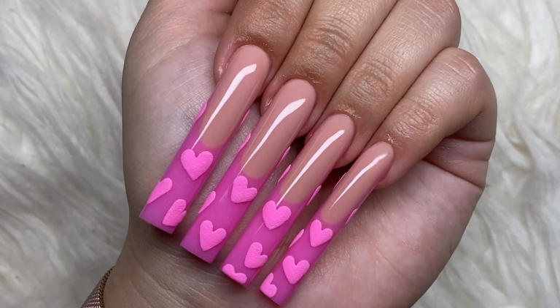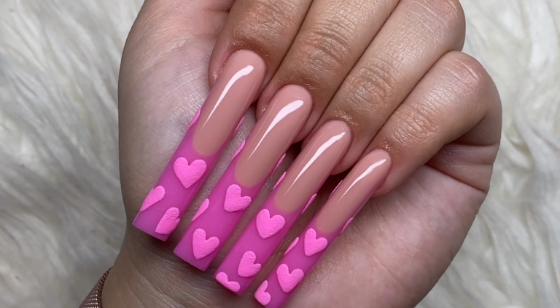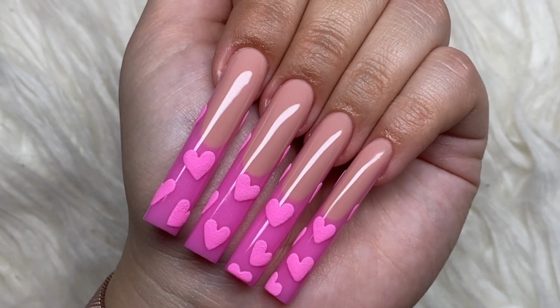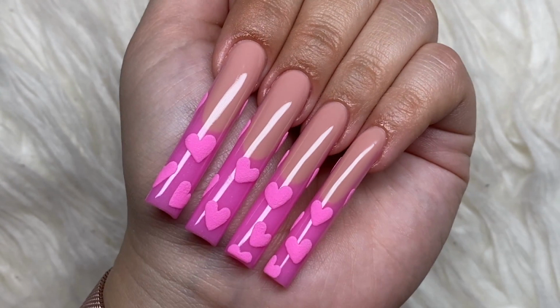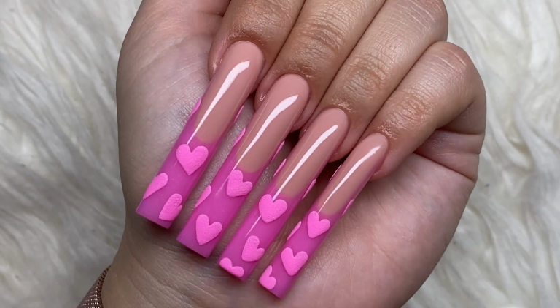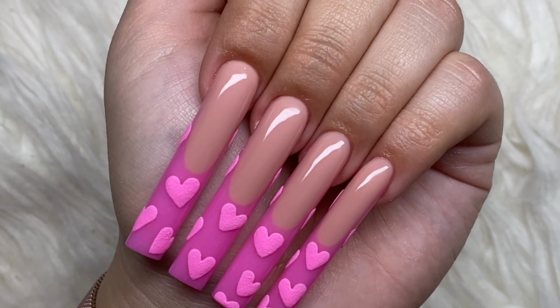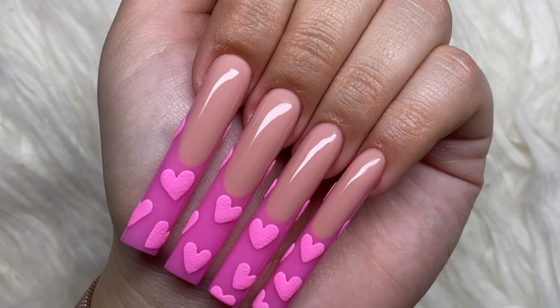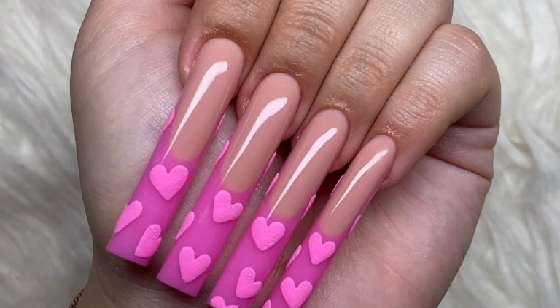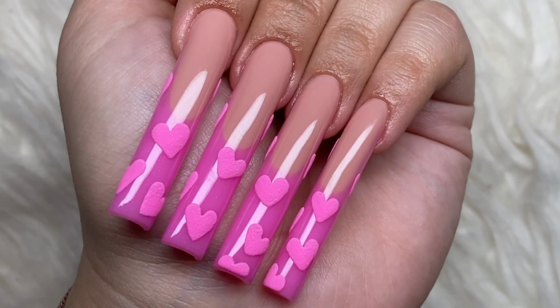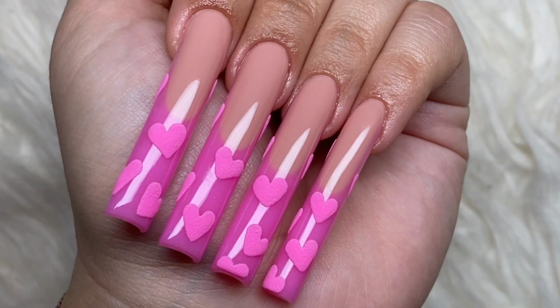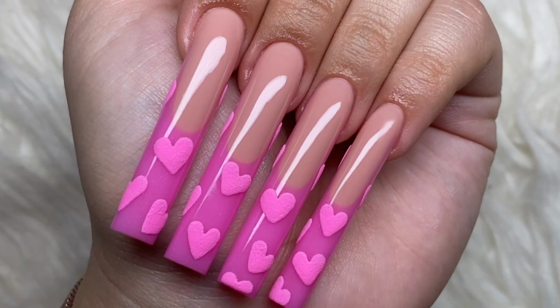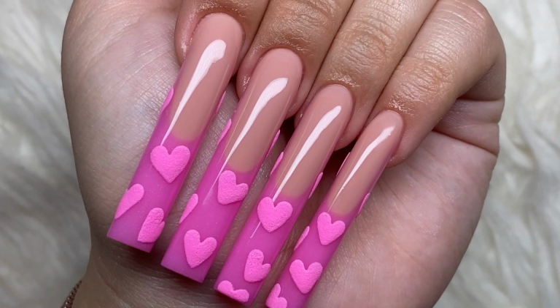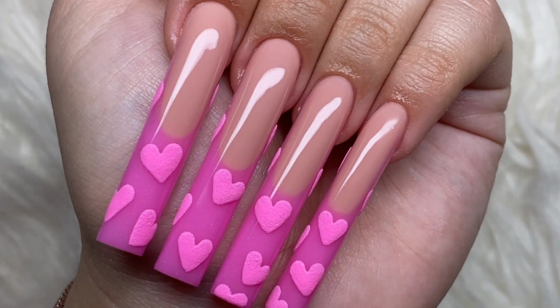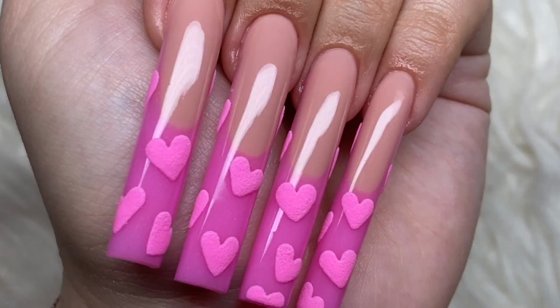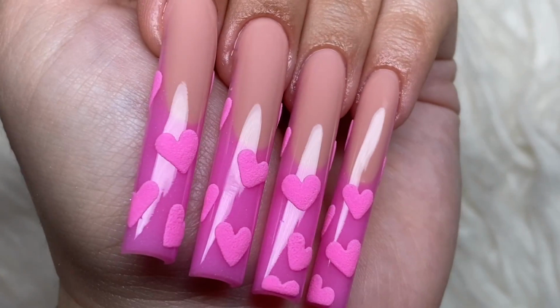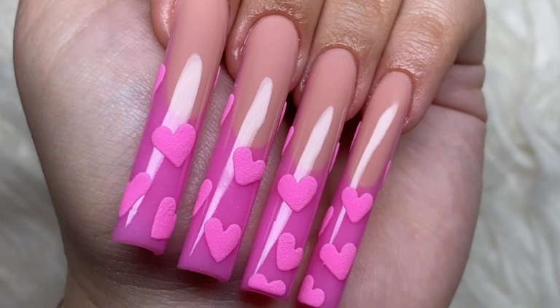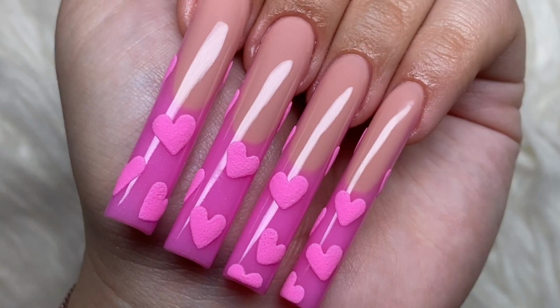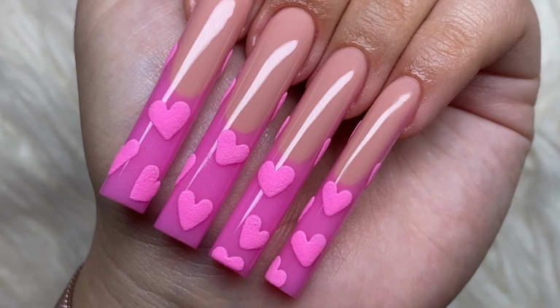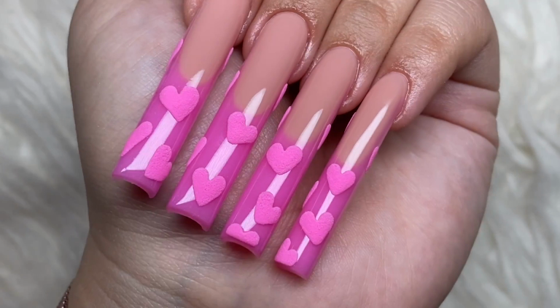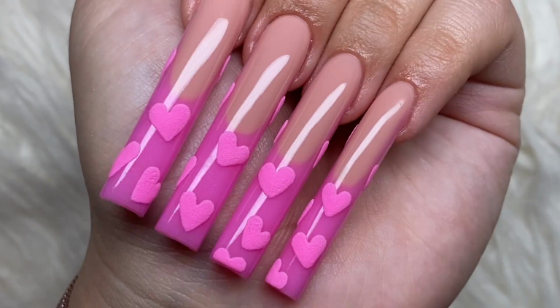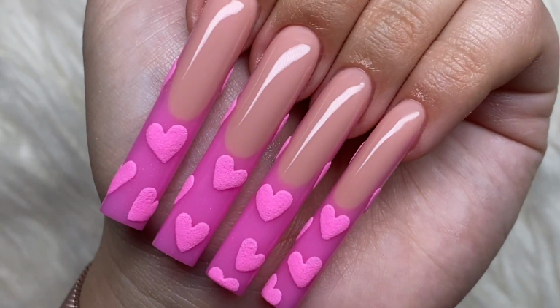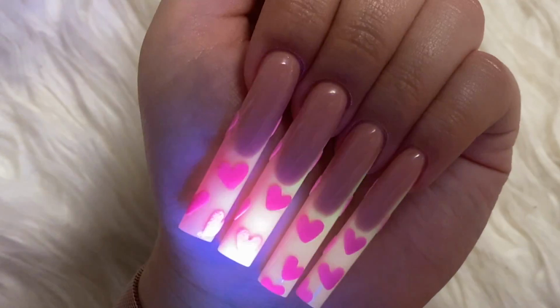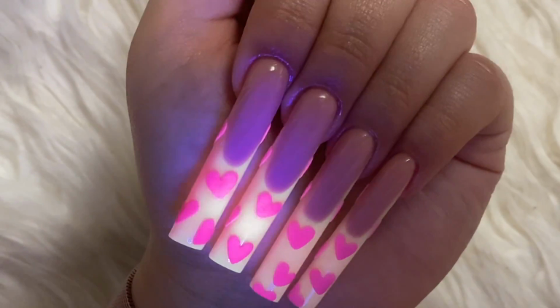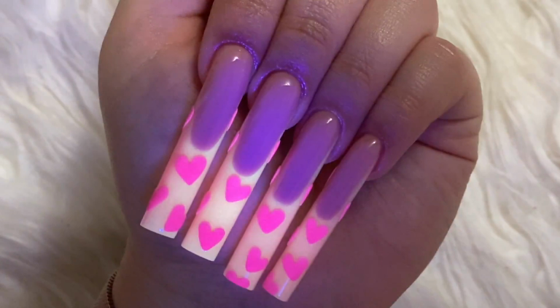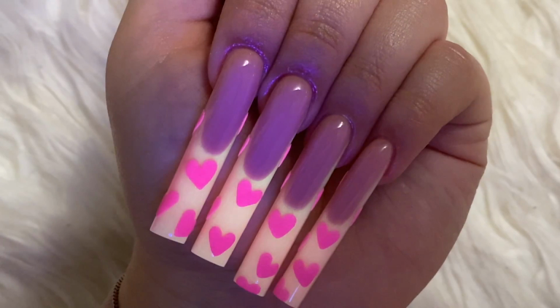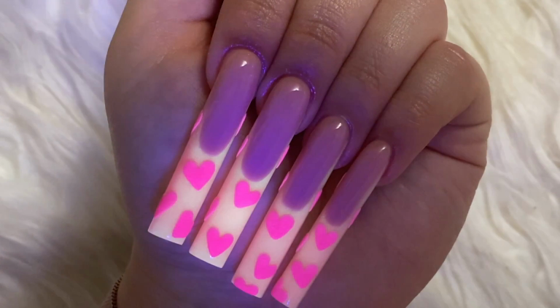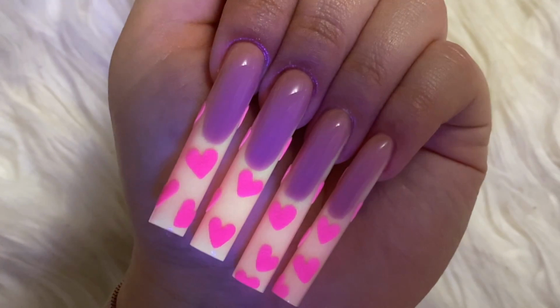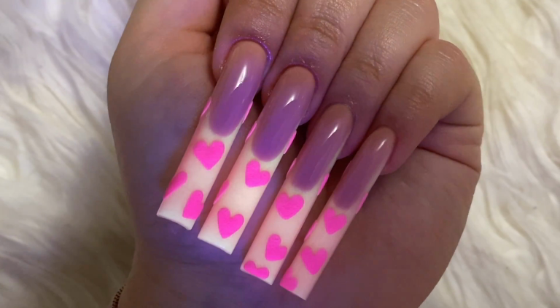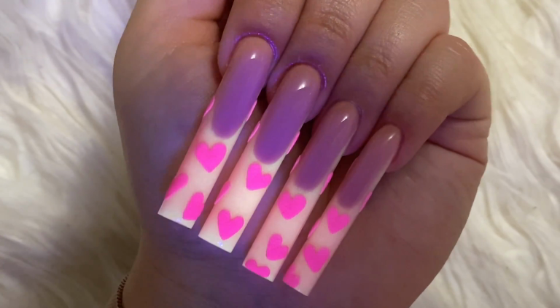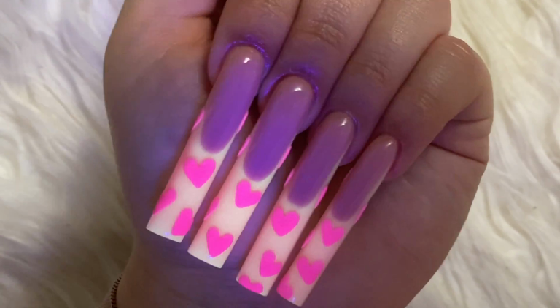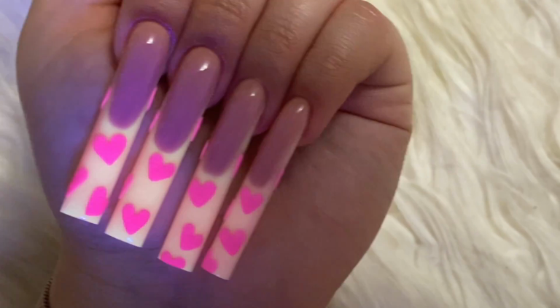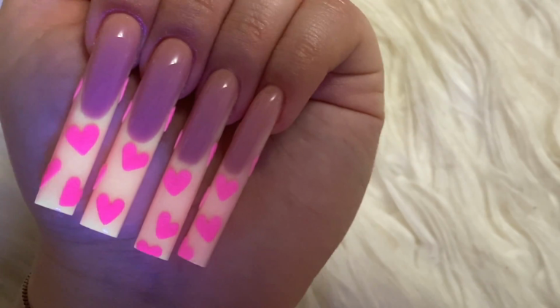Let me know what you guys think of this nail set in the comments. I think it's really cute and pretty simple — just a good nail set. And here's how they look glowing in the dark.